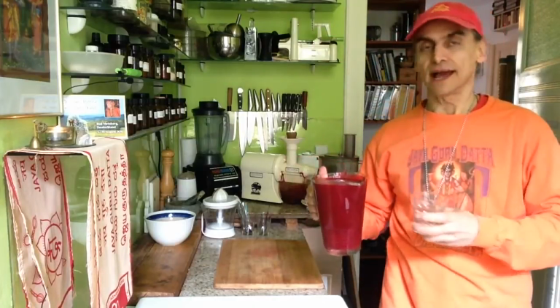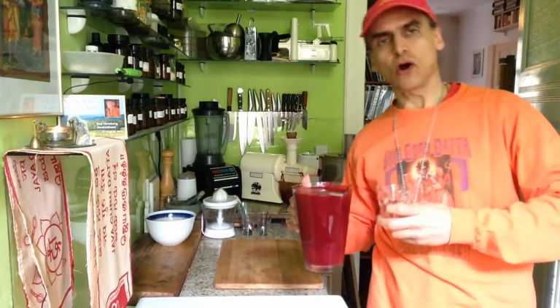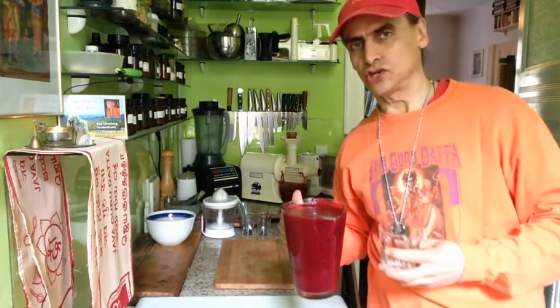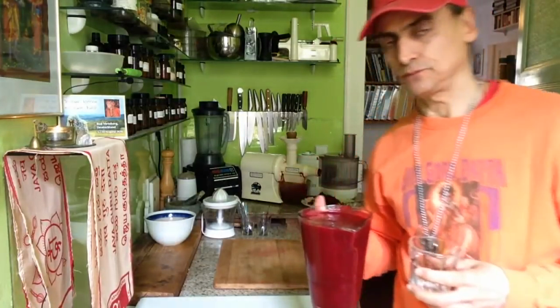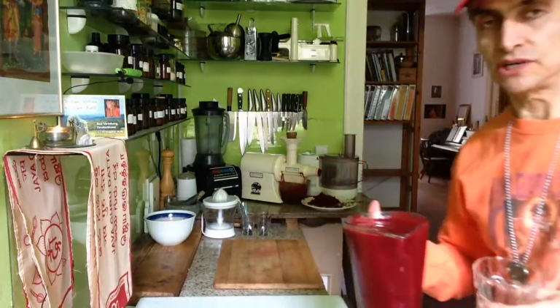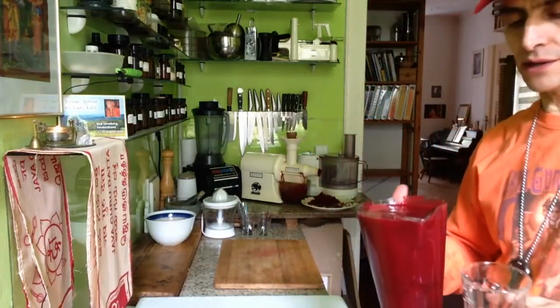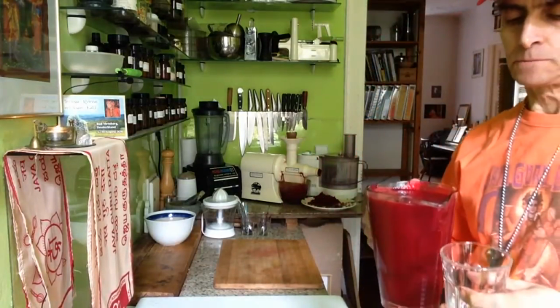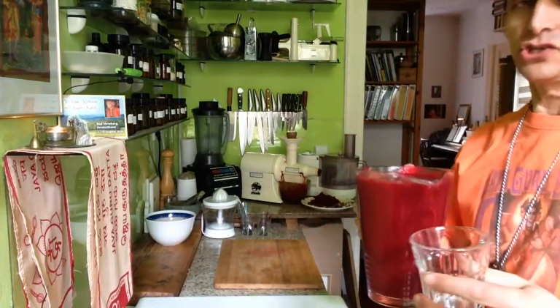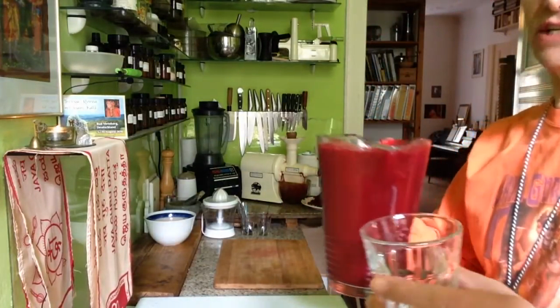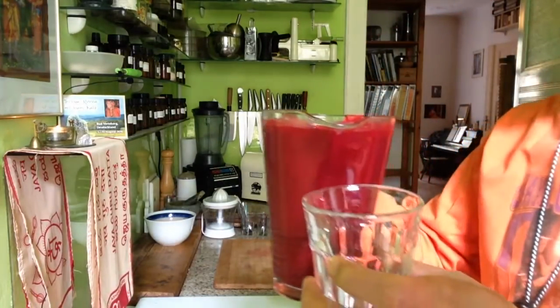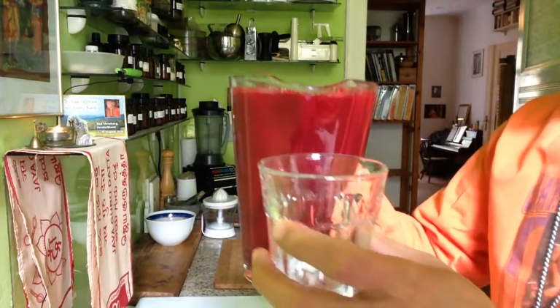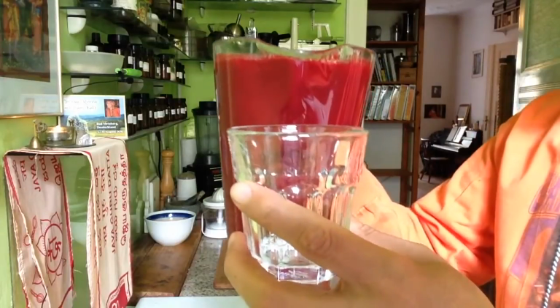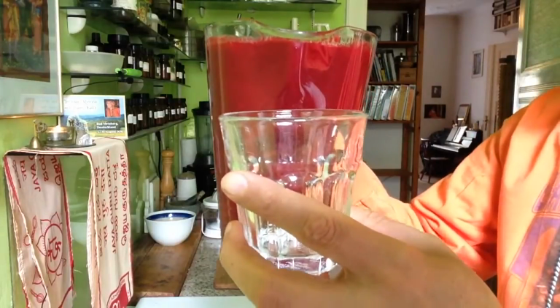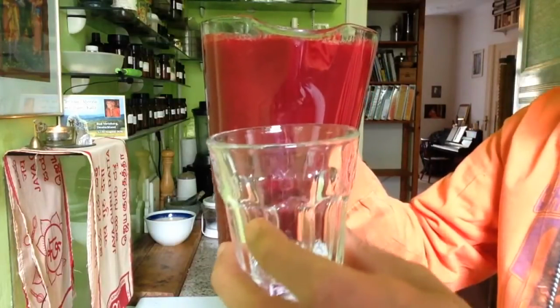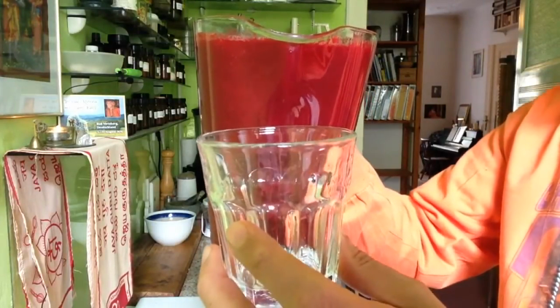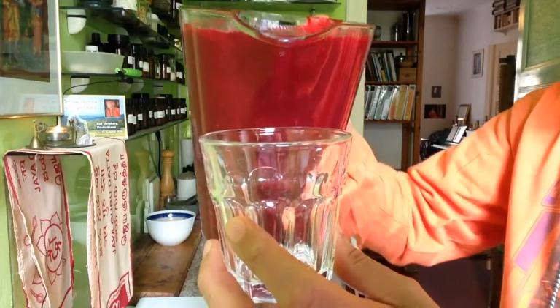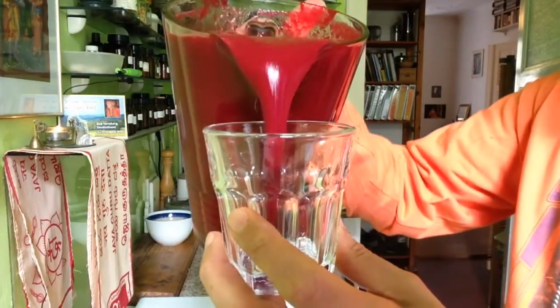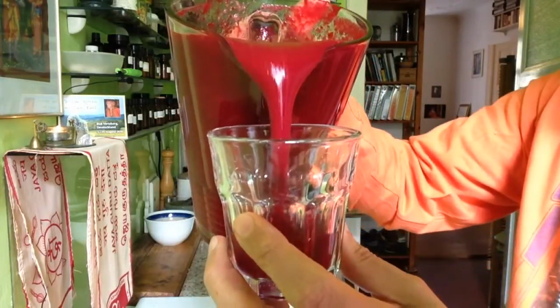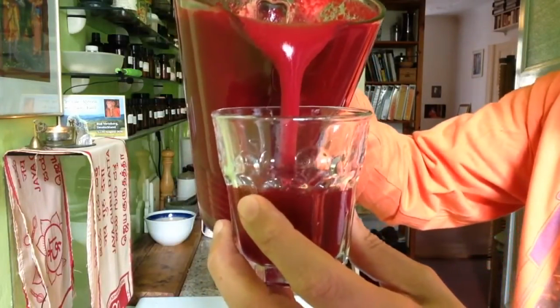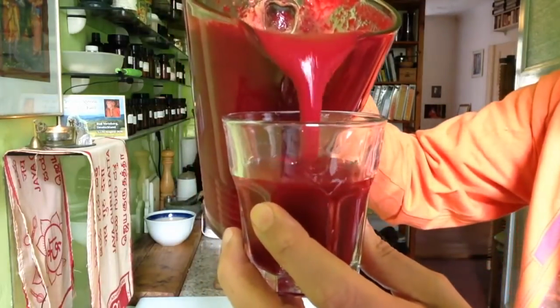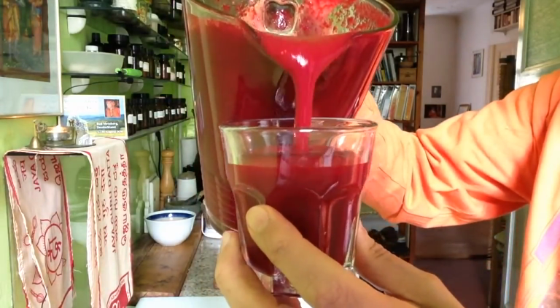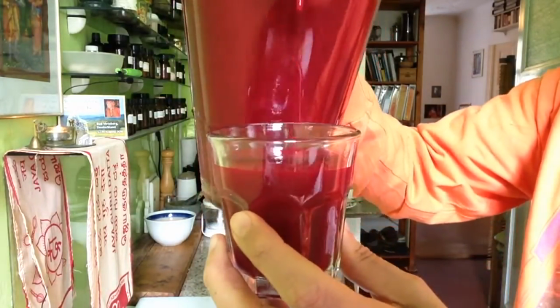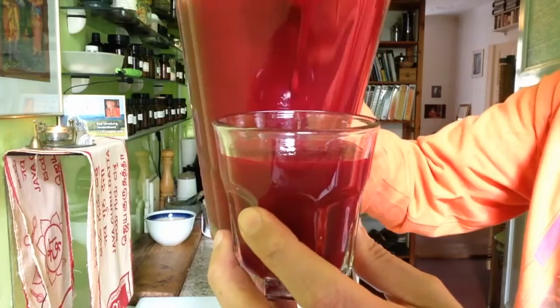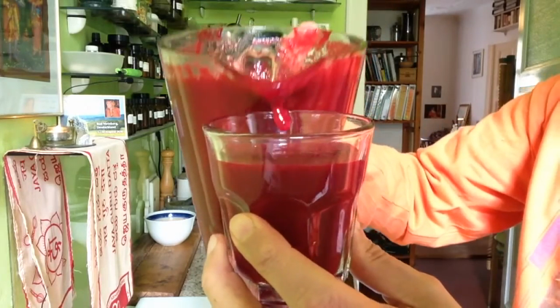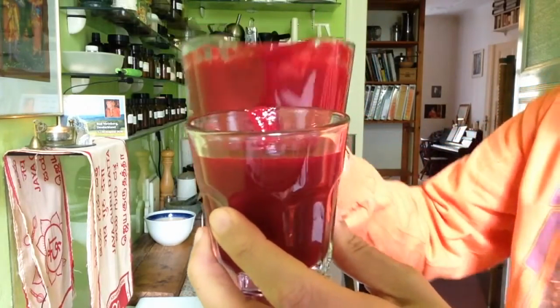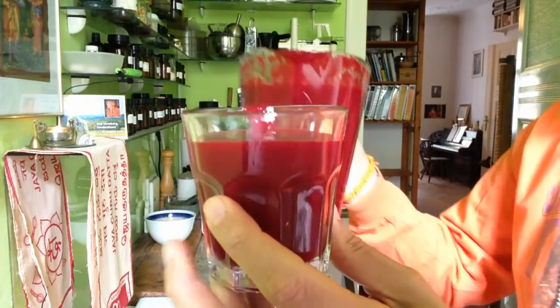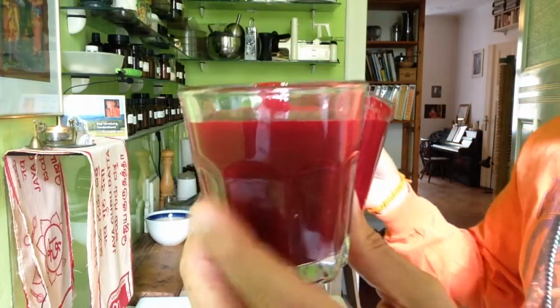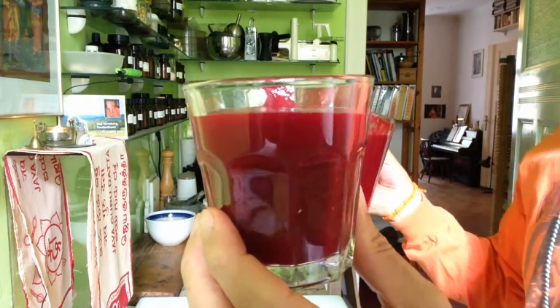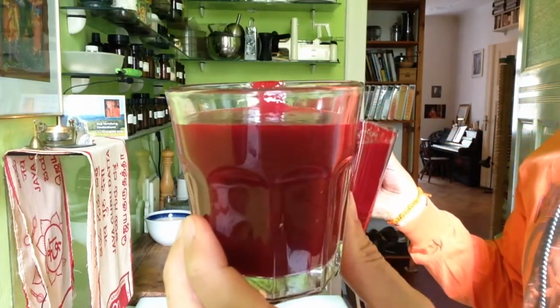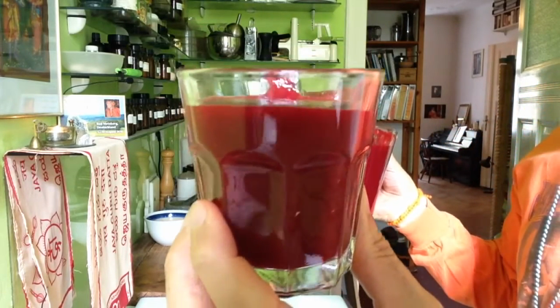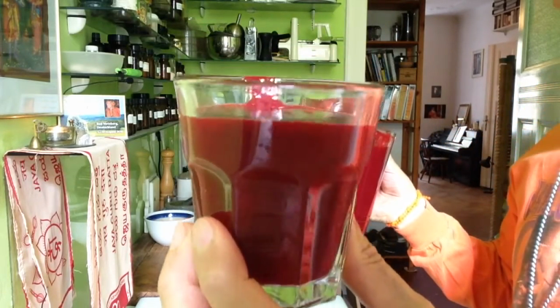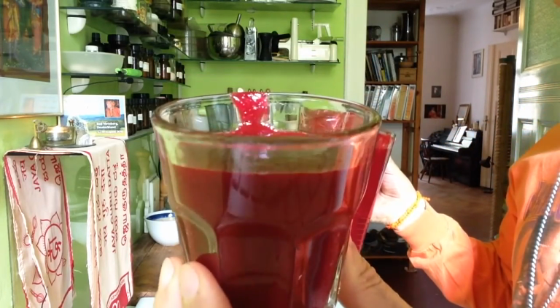It's not too much. I used all of the ginger — it was quite a lot, as you could see — but it still is not overwhelming. It's not even very hot. It's nice. The pear and the beet are very strong here. The color is wonderful.